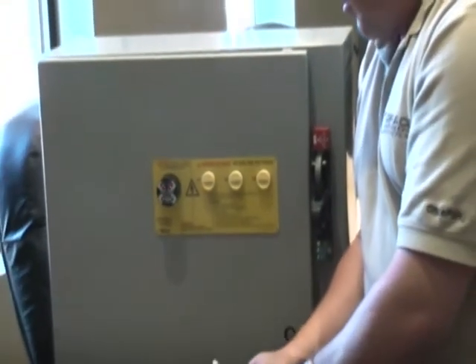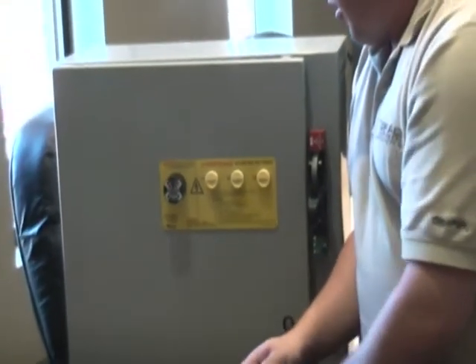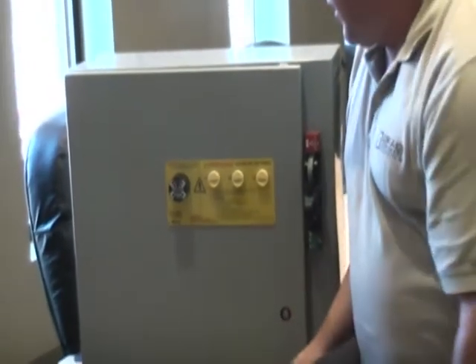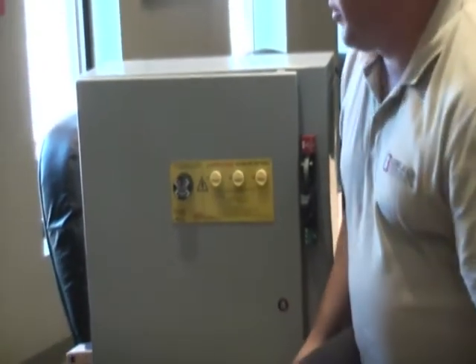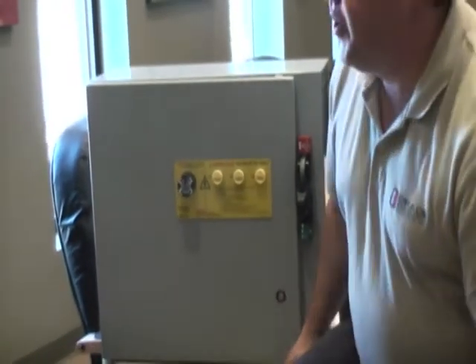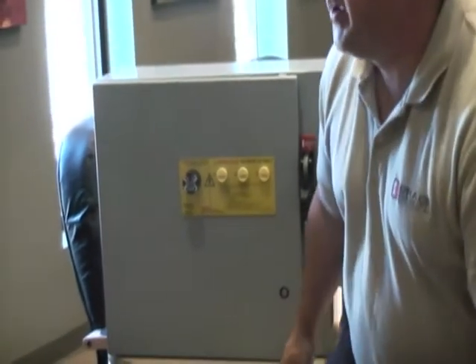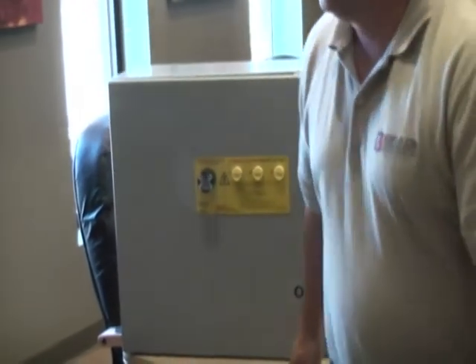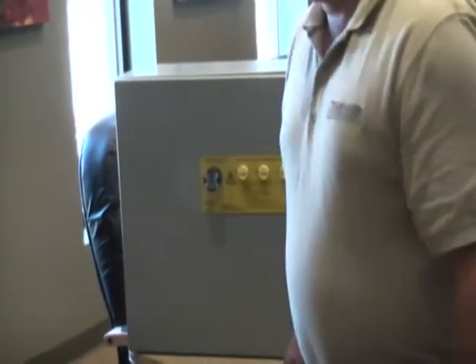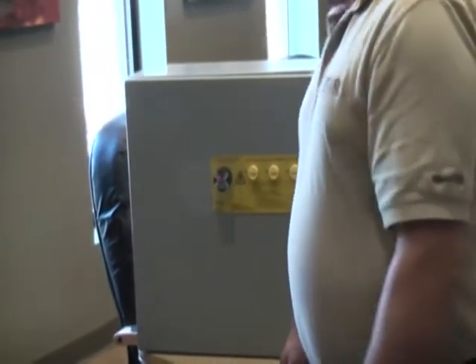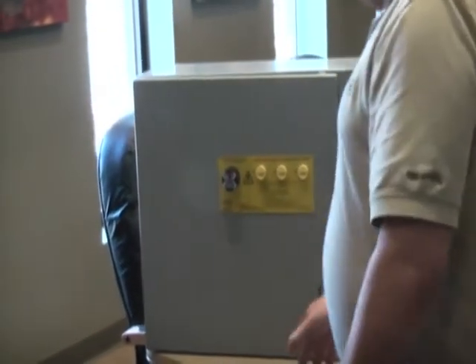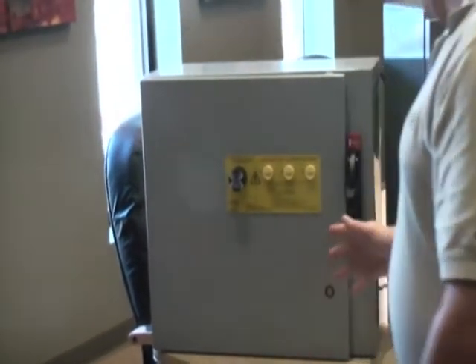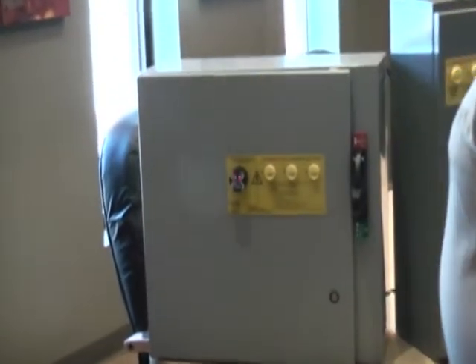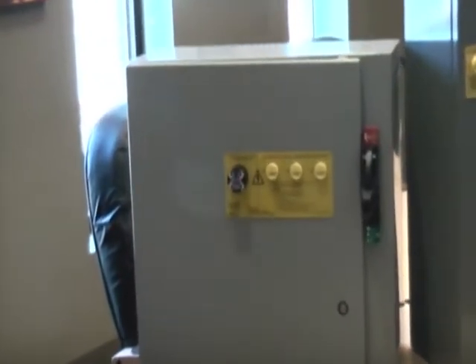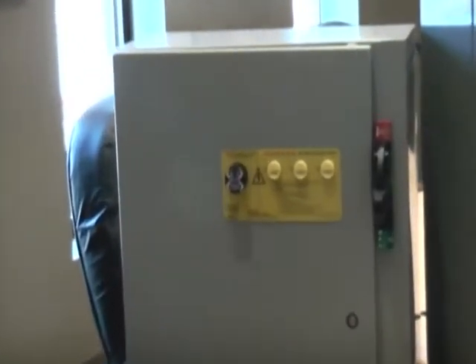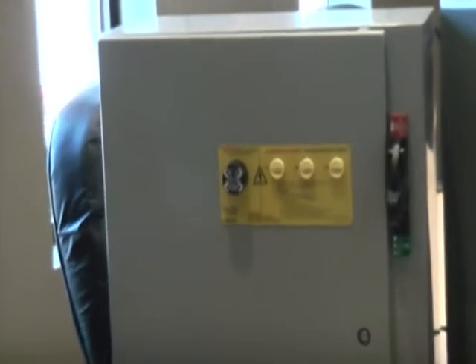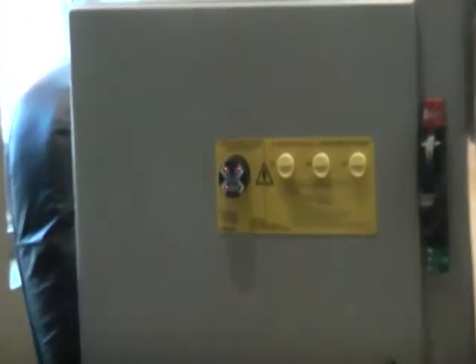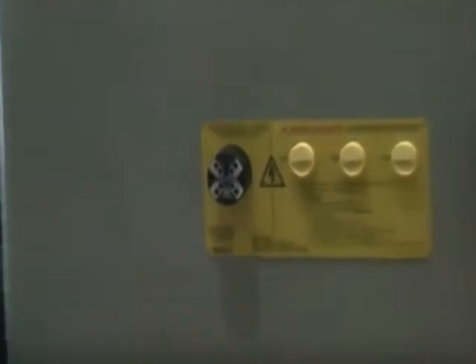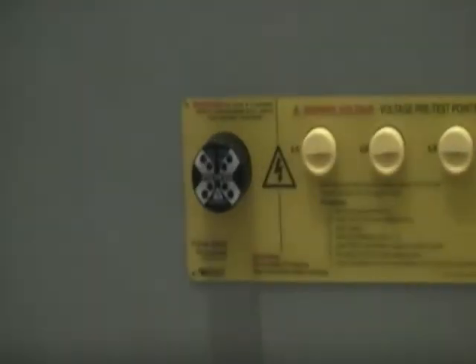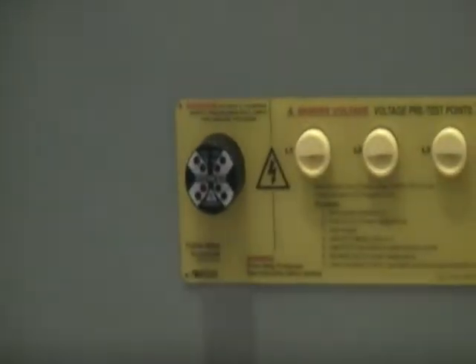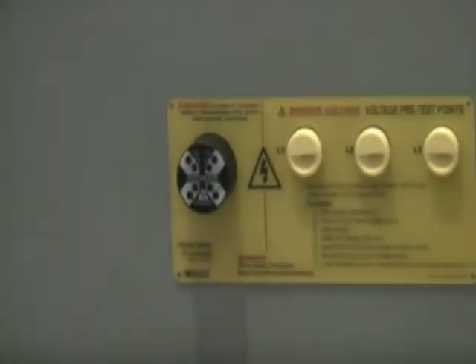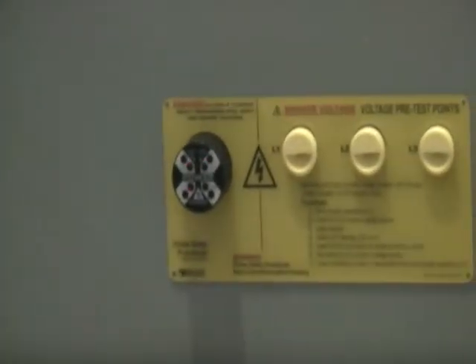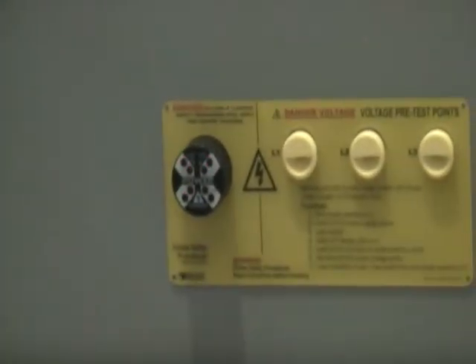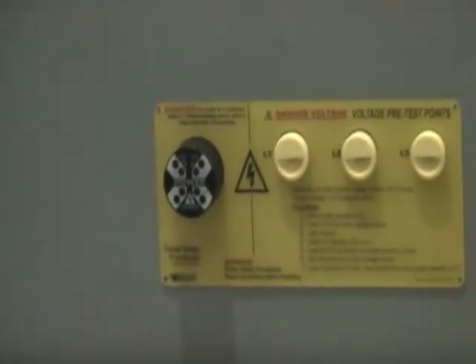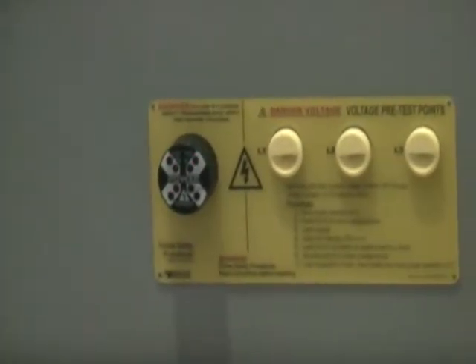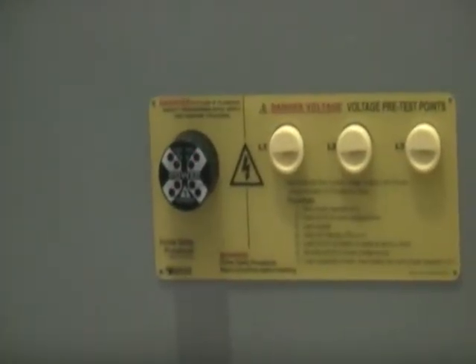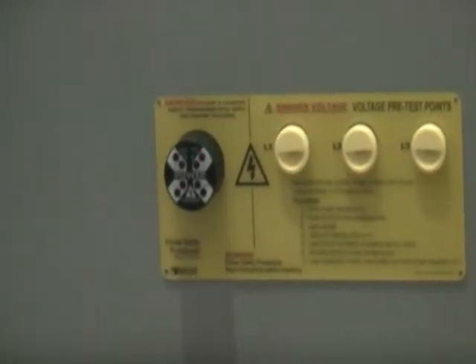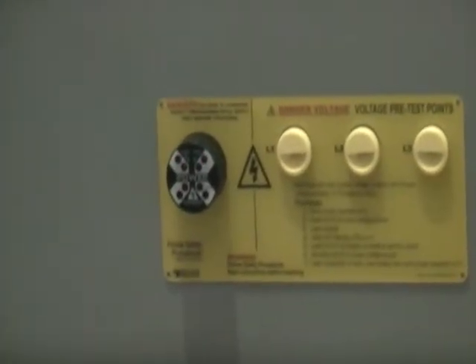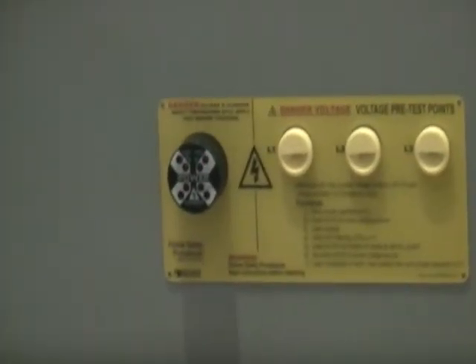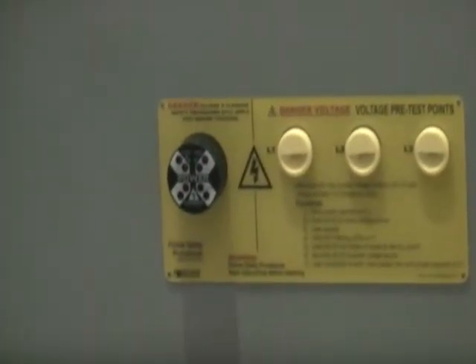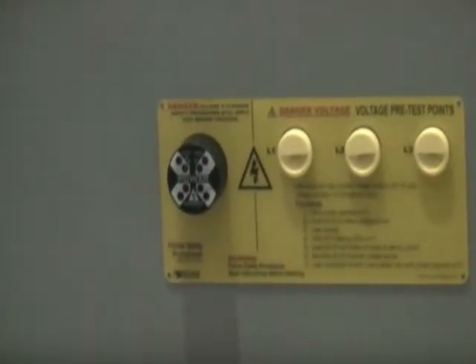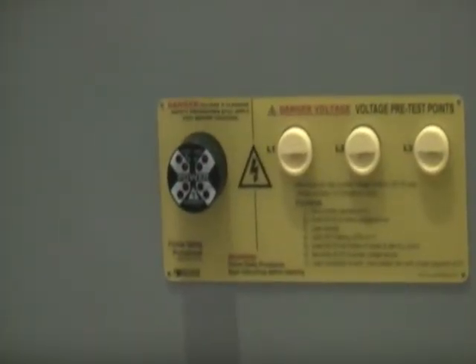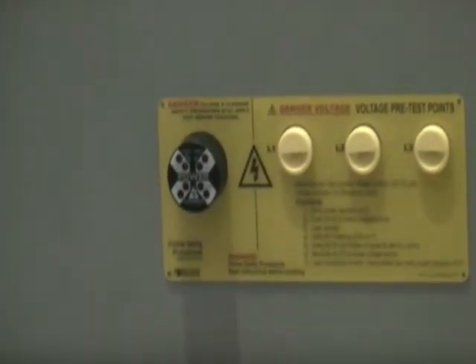Also, what this will do is in the case when we're going to throw the disconnect to work on a dead panel — we can use this as a redundant system to check for live voltage.